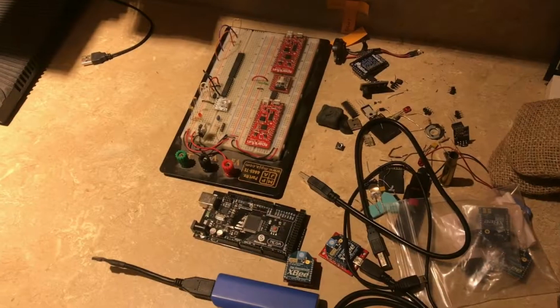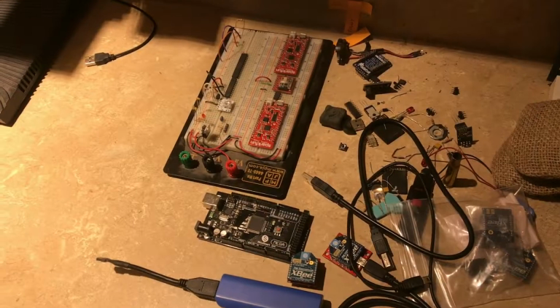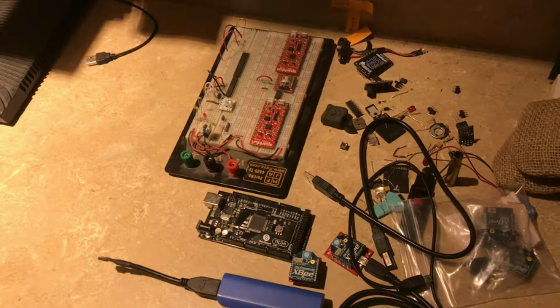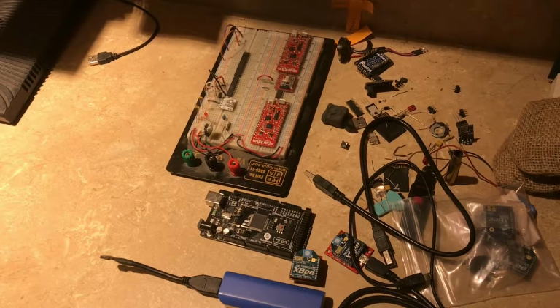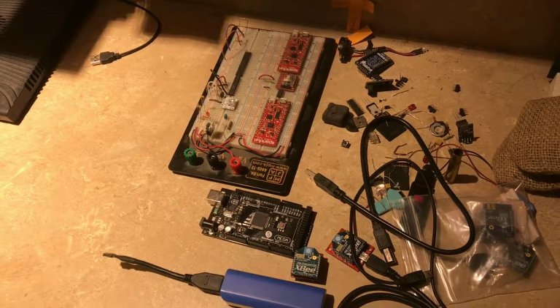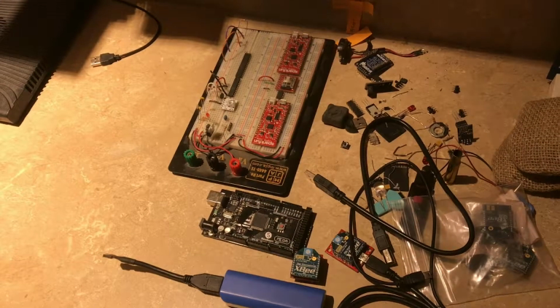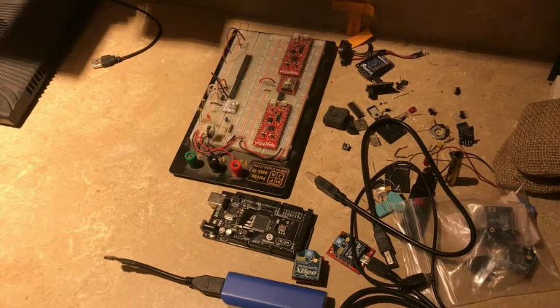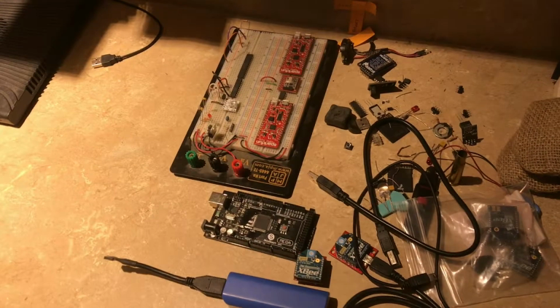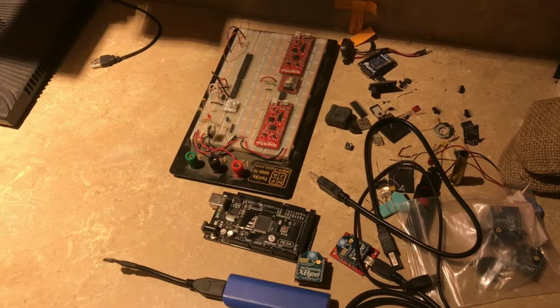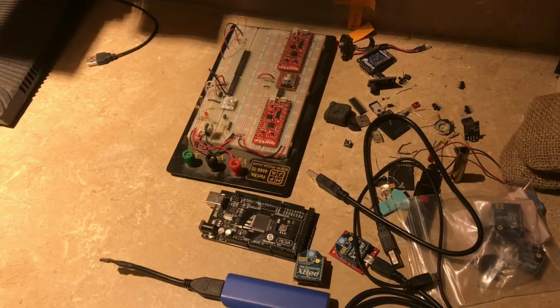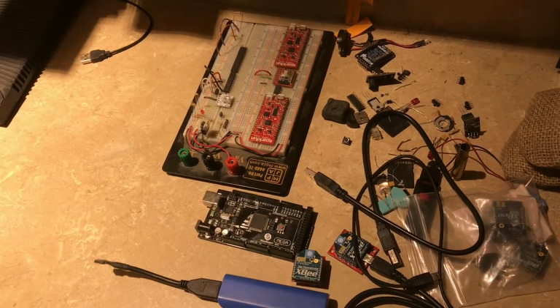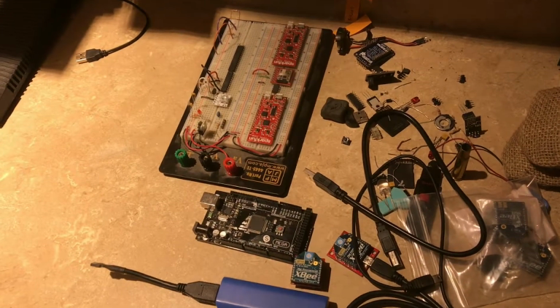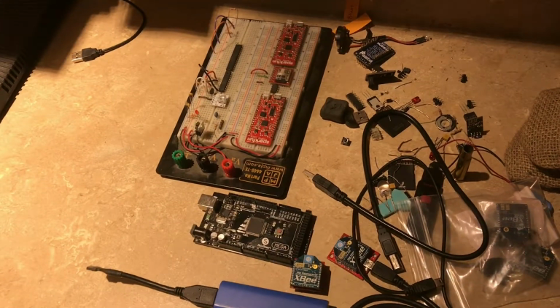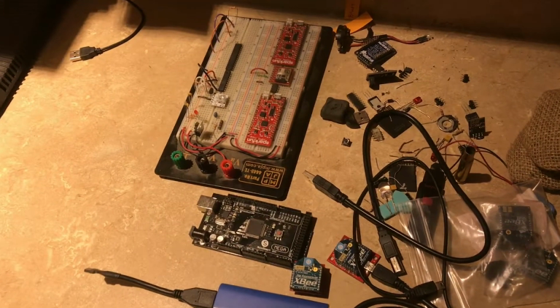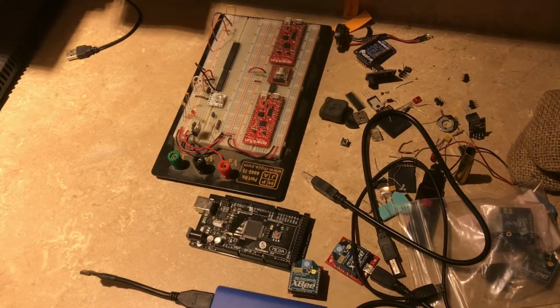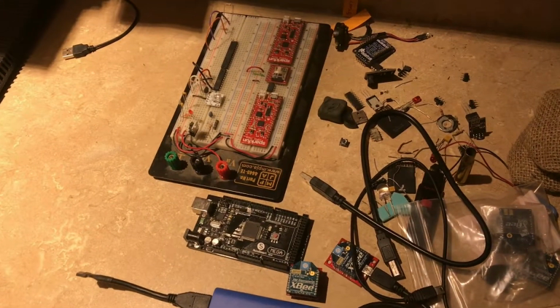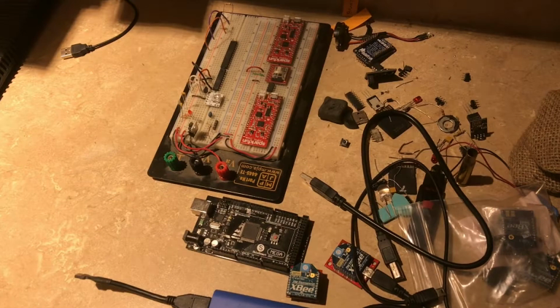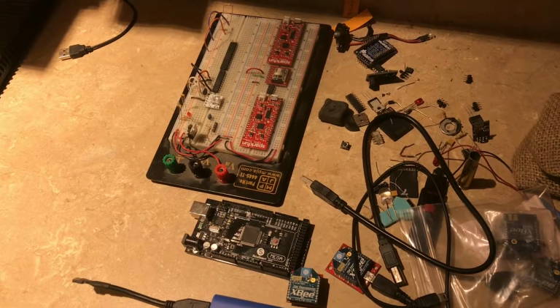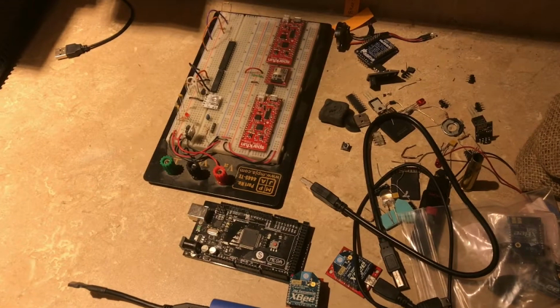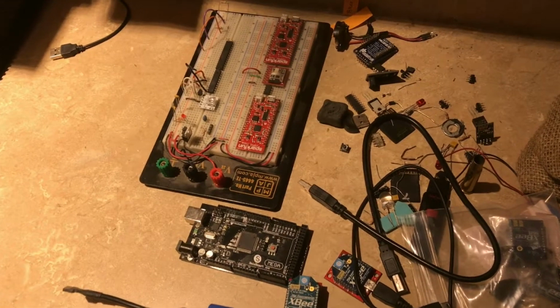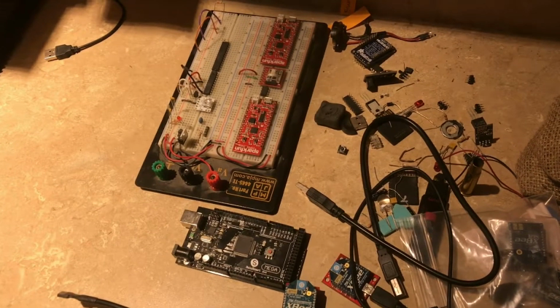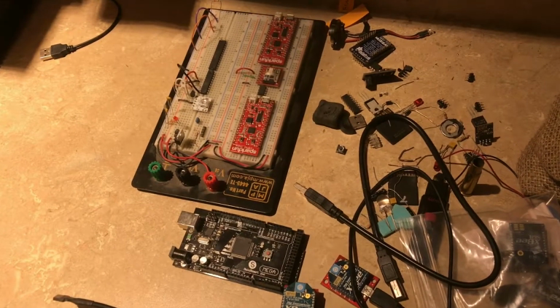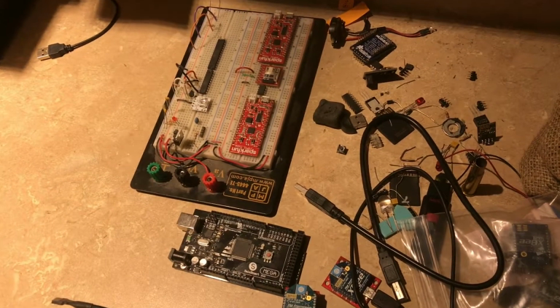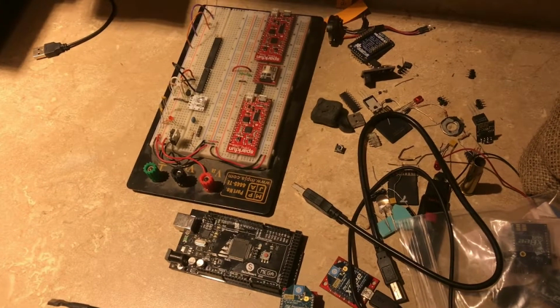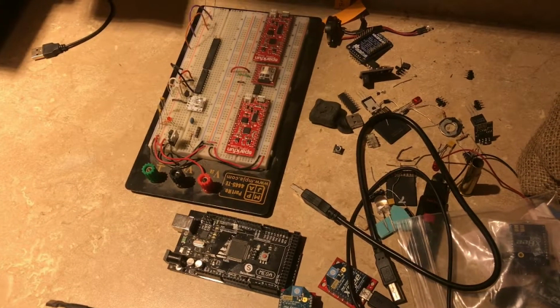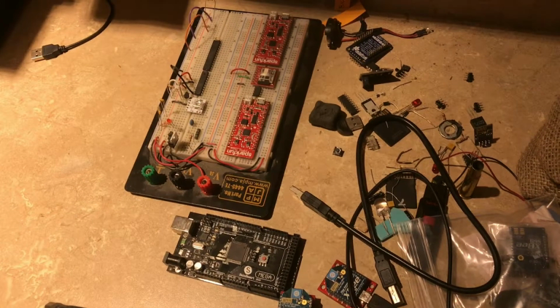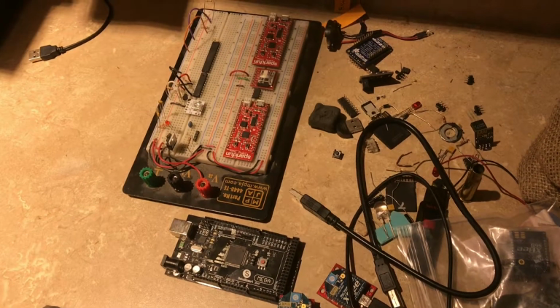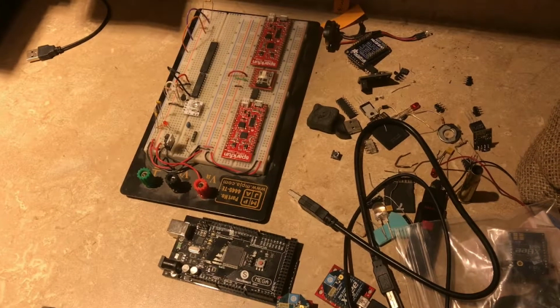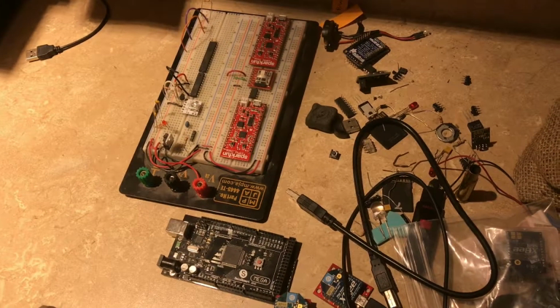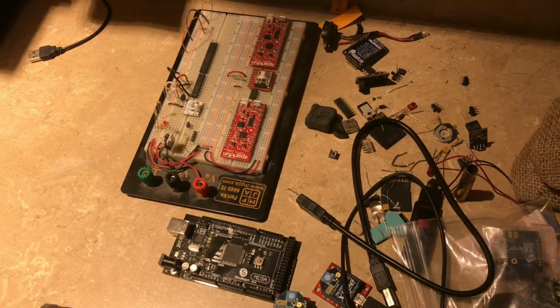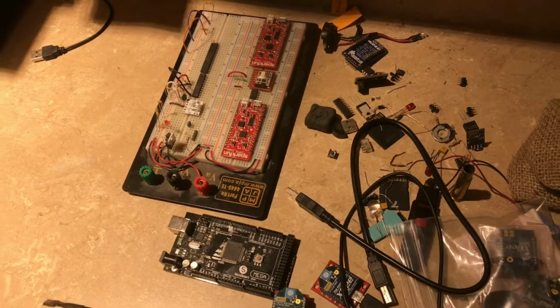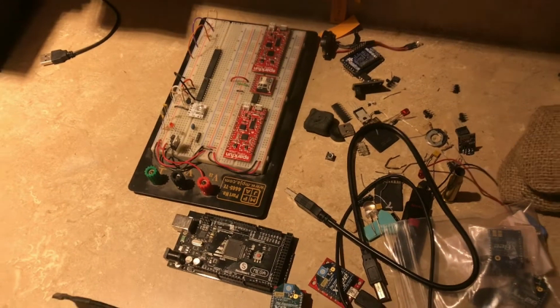Electrical components are not easy to store because they're so small and there are so many different kinds of them. So let me show you the system that I use.